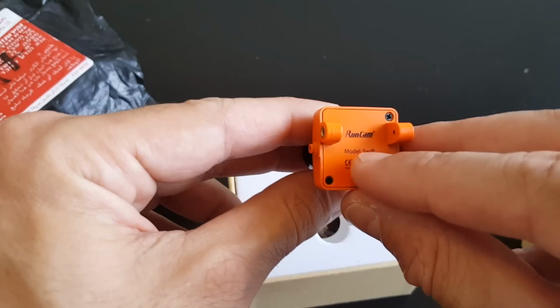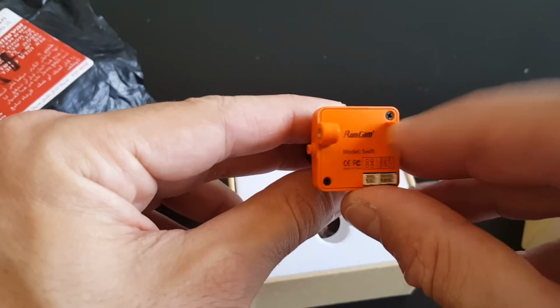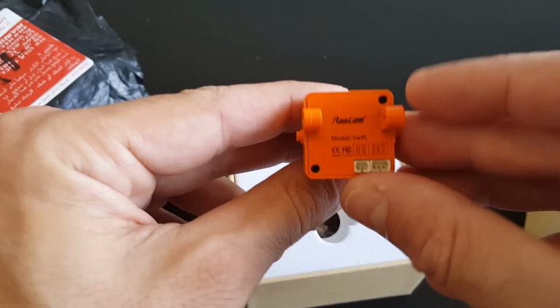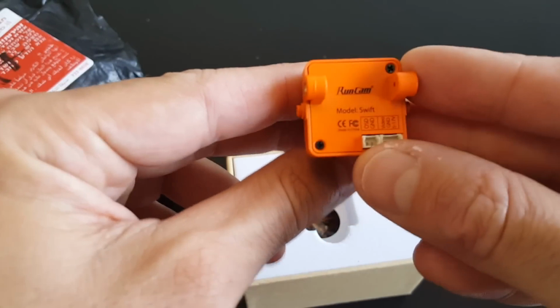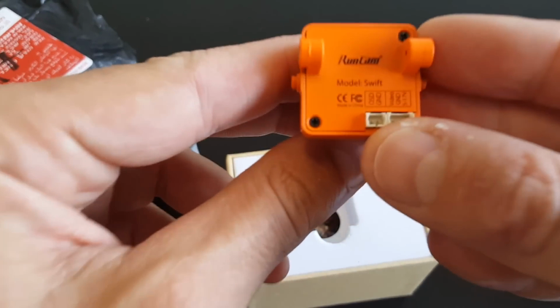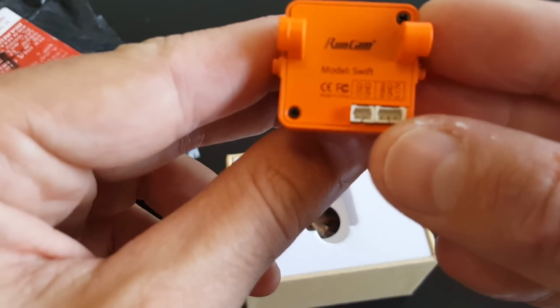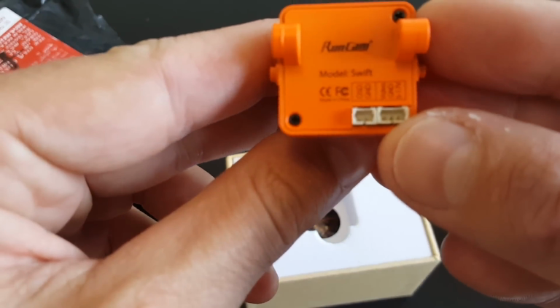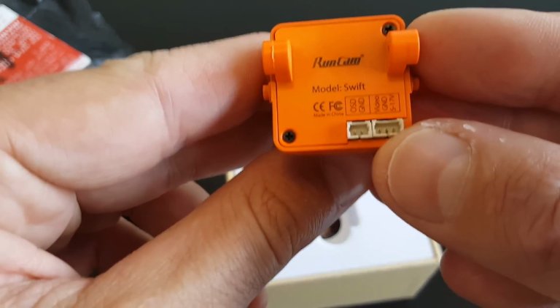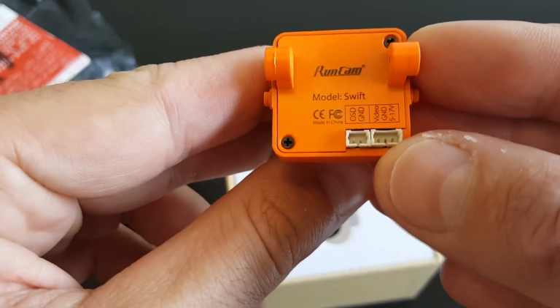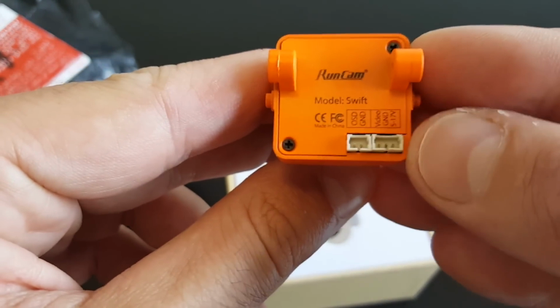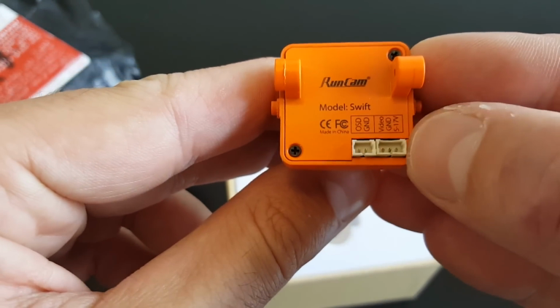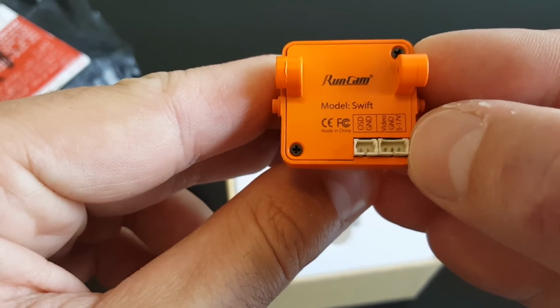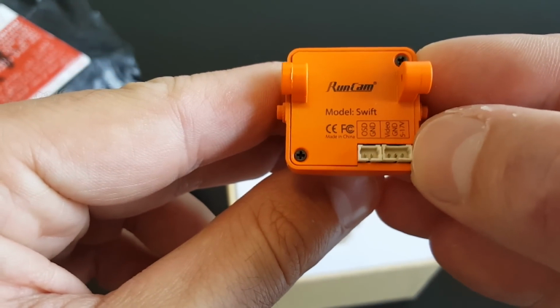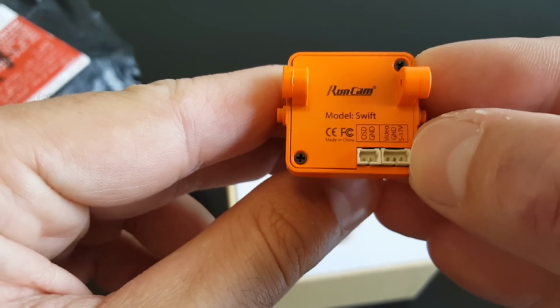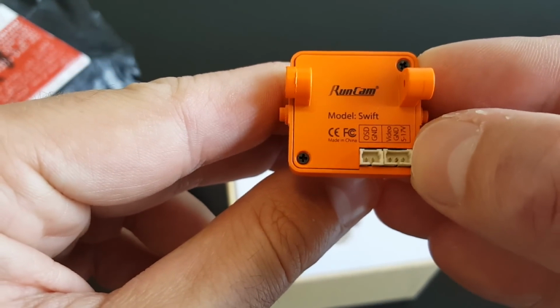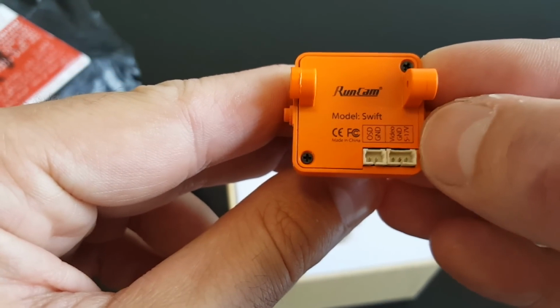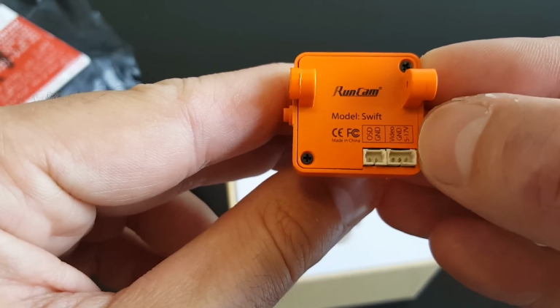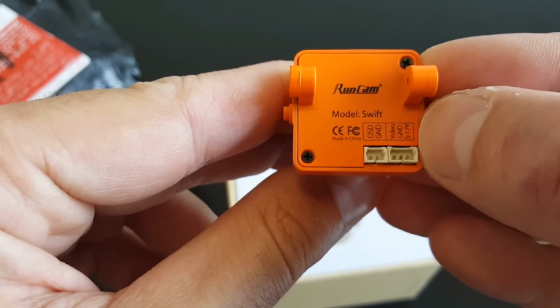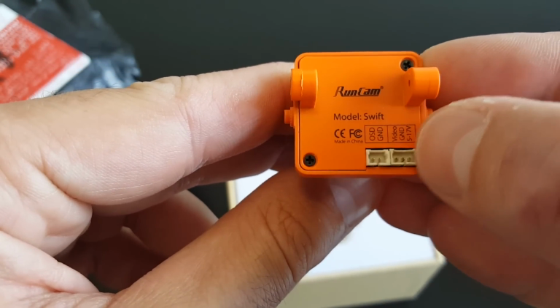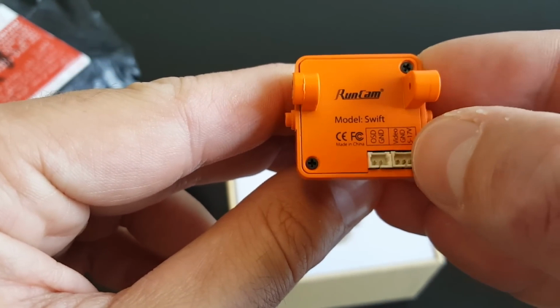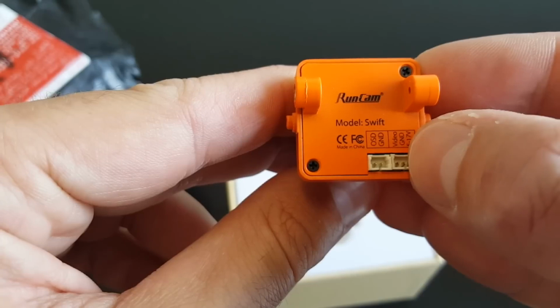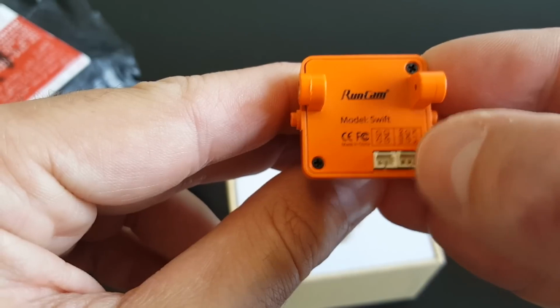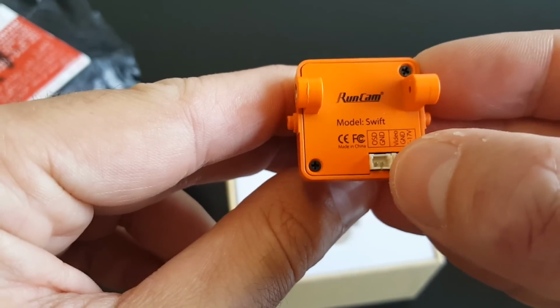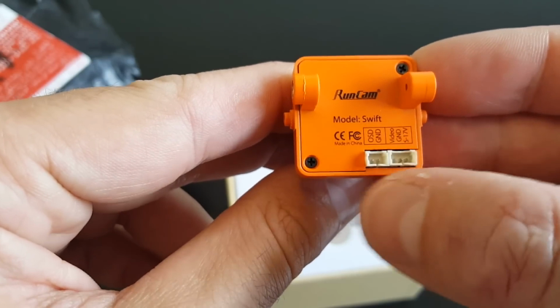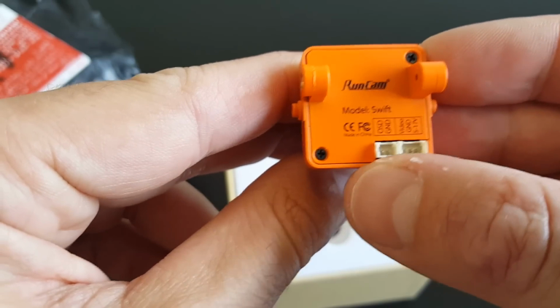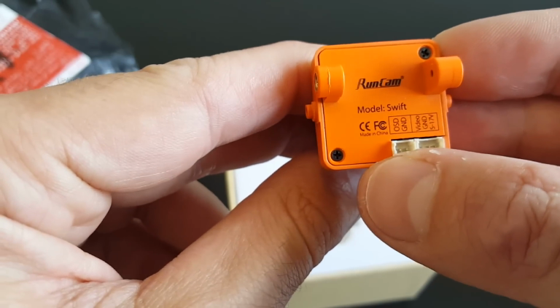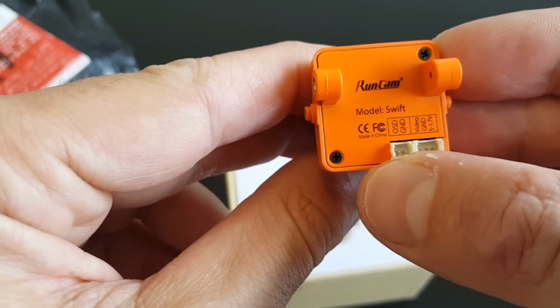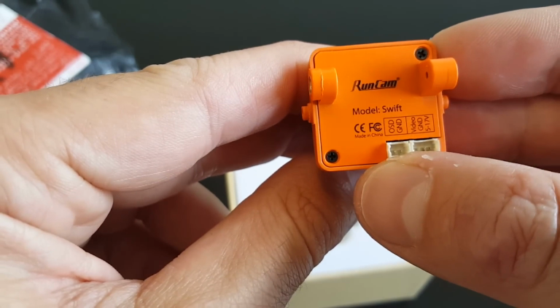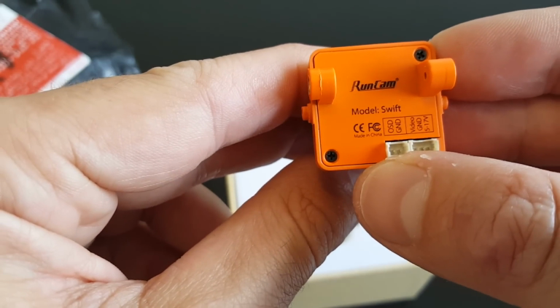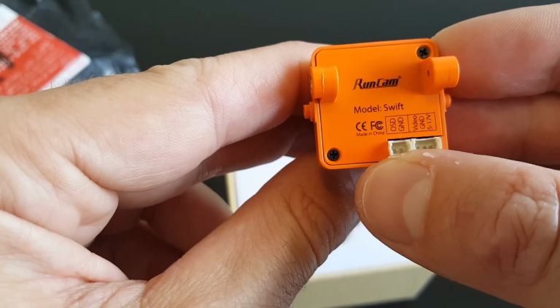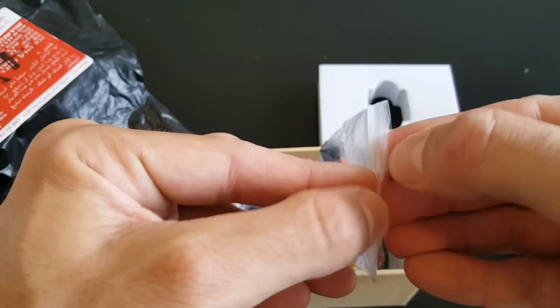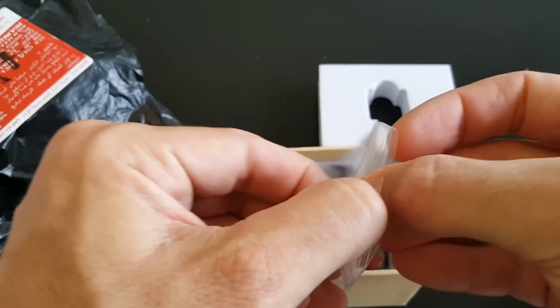On the back you can see the wiring of the connections. You have 5-17V ground video. And on the left side is the OSD port, which I'm going to talk about later.